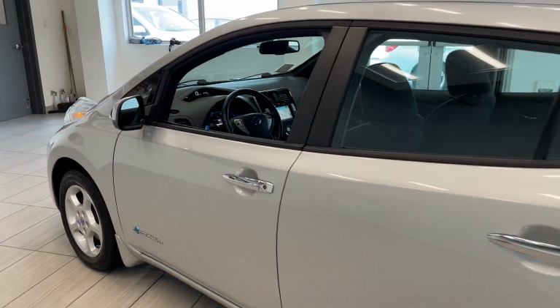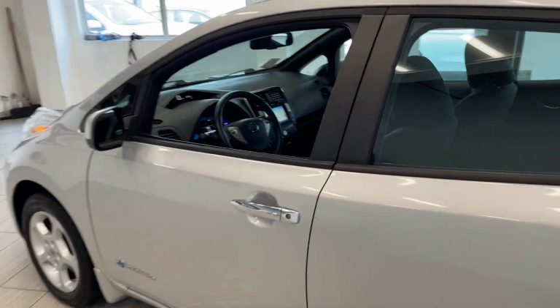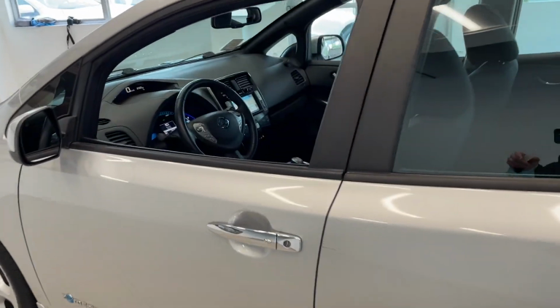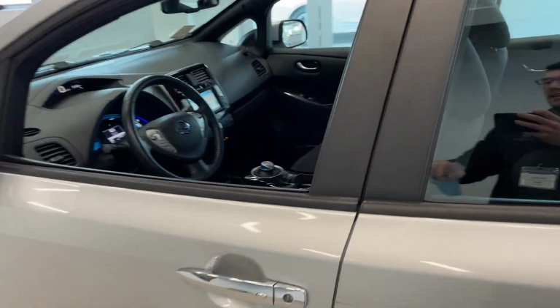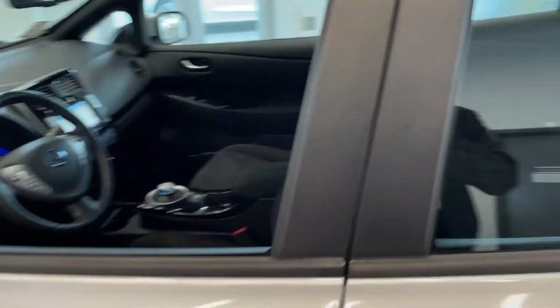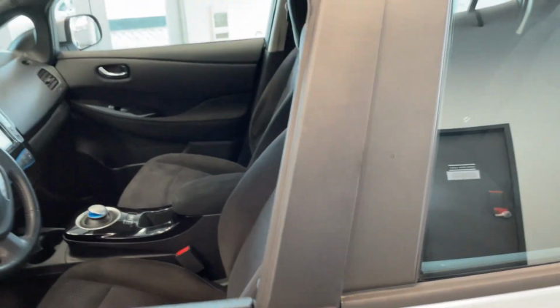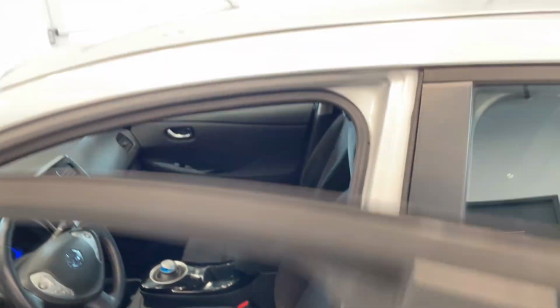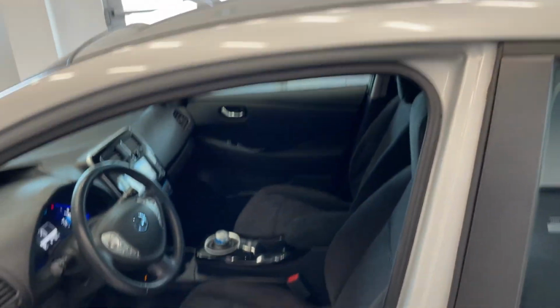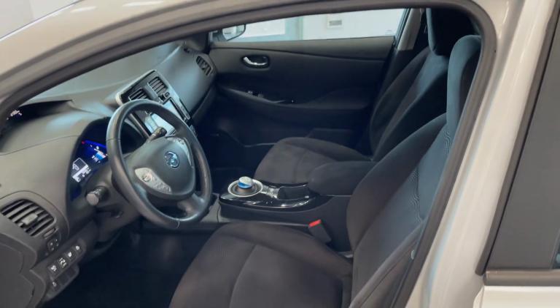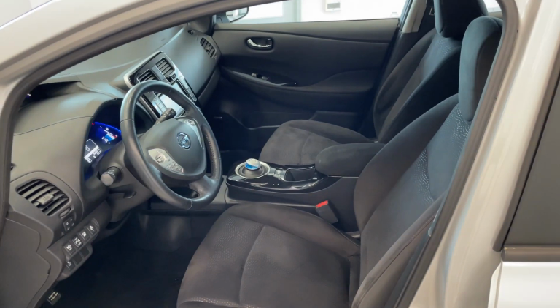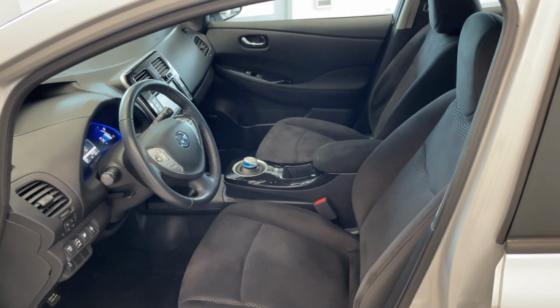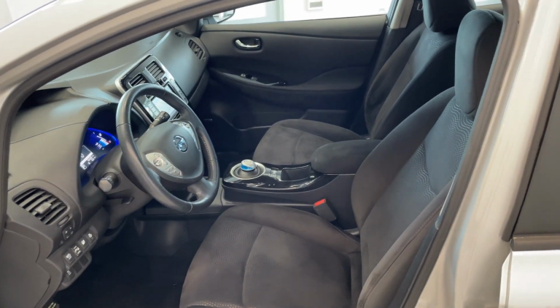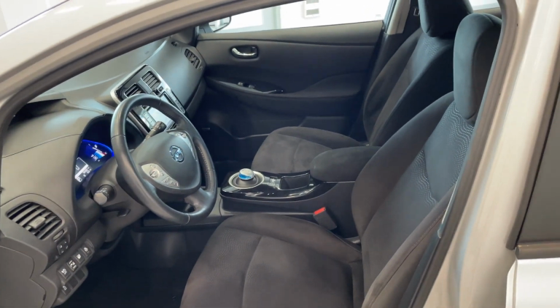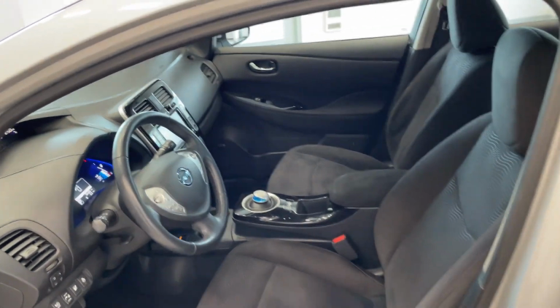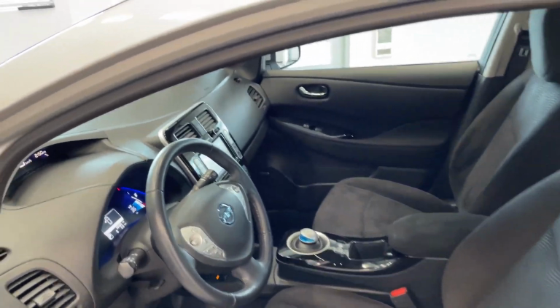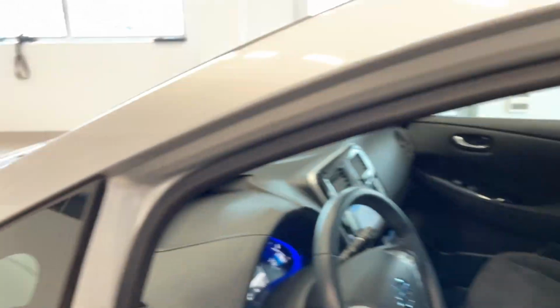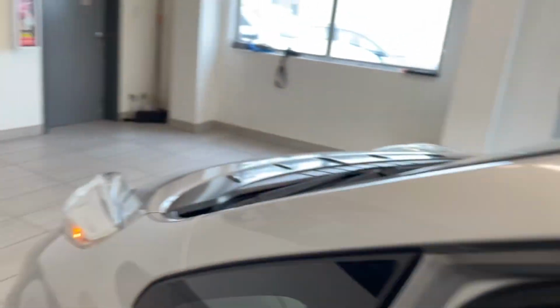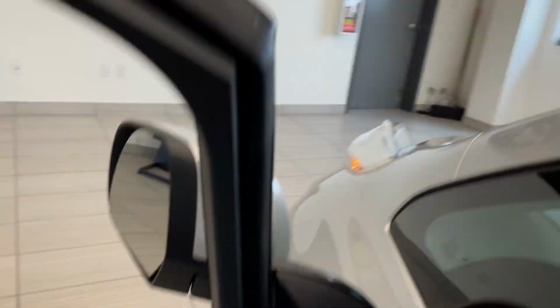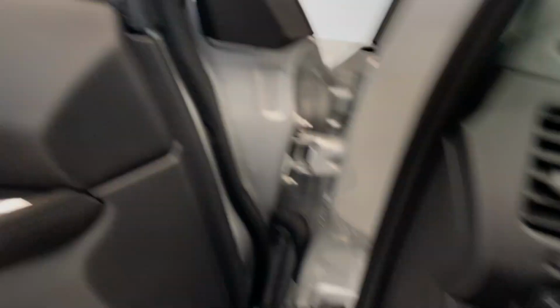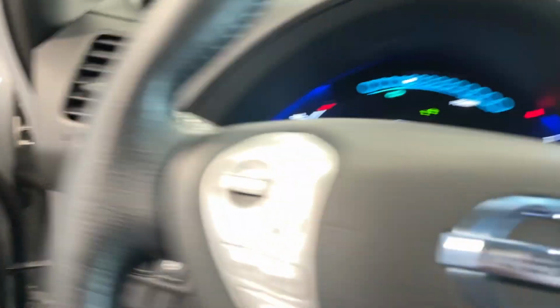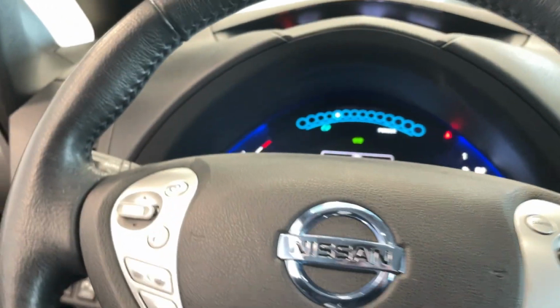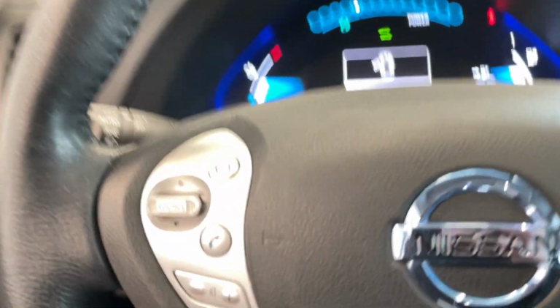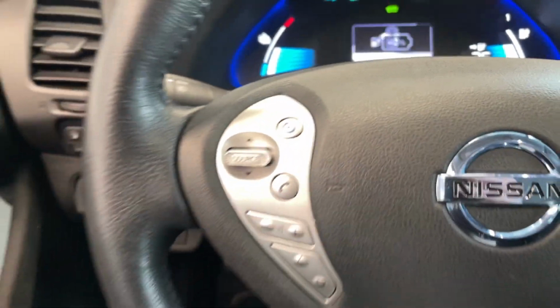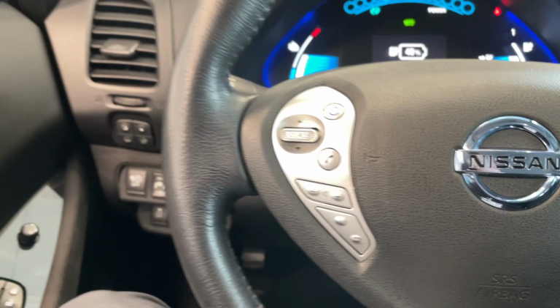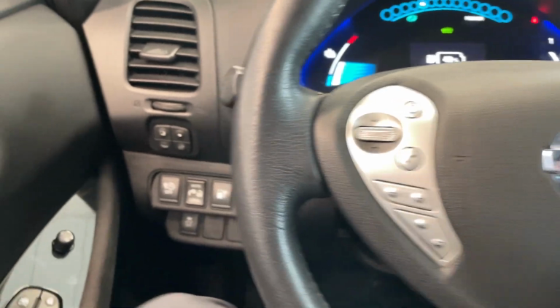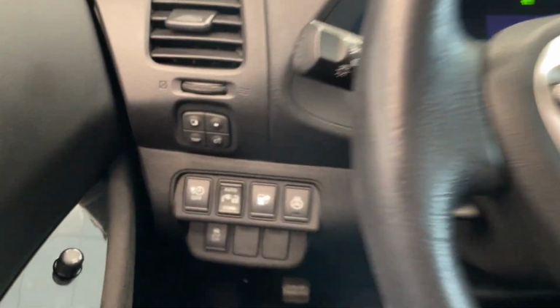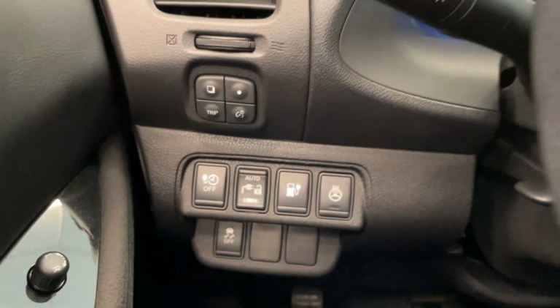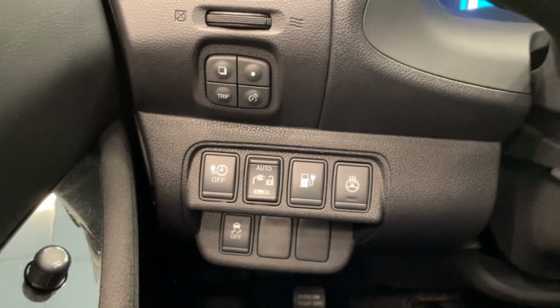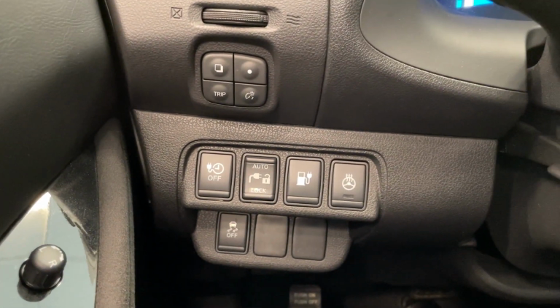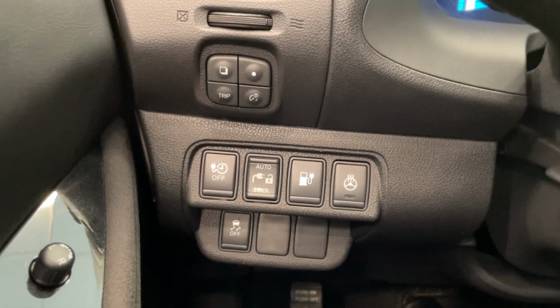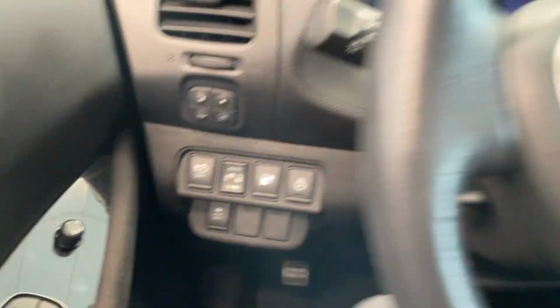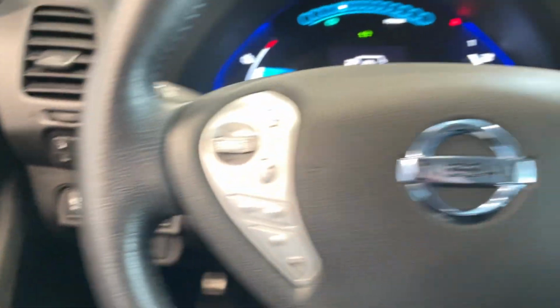Moving around to the inside here — super nice and clean, details did a great job. All your steering wheel controls there. Love it.